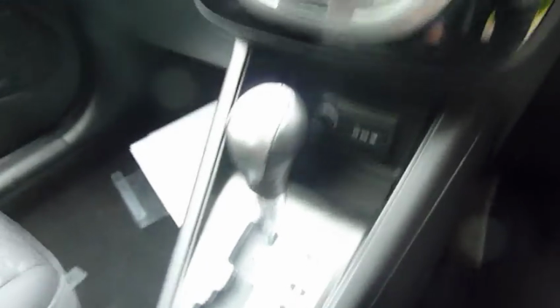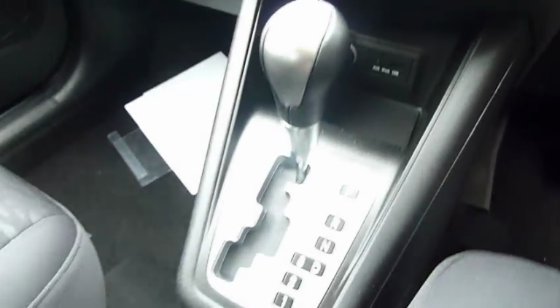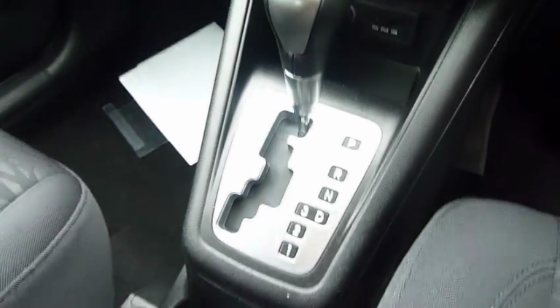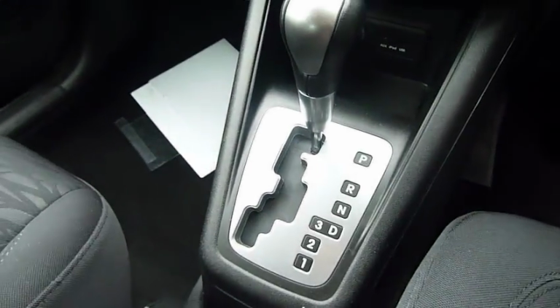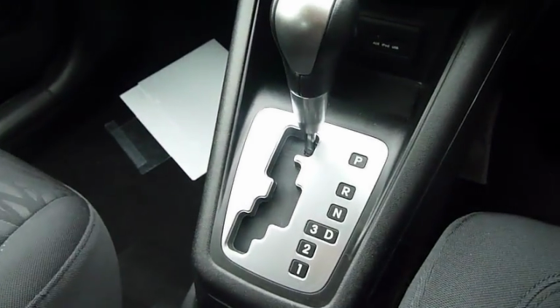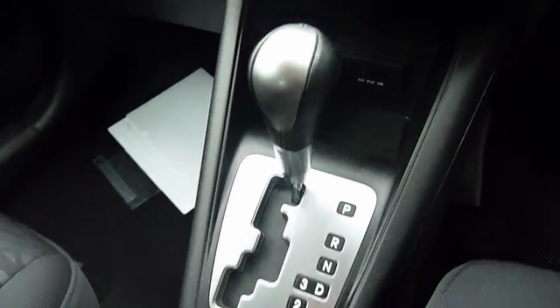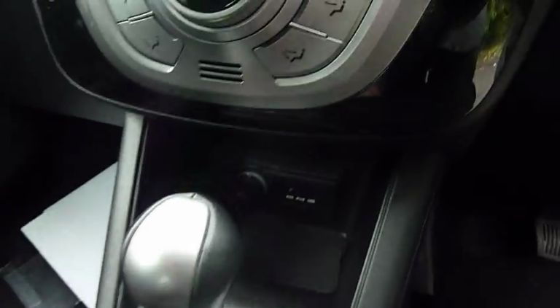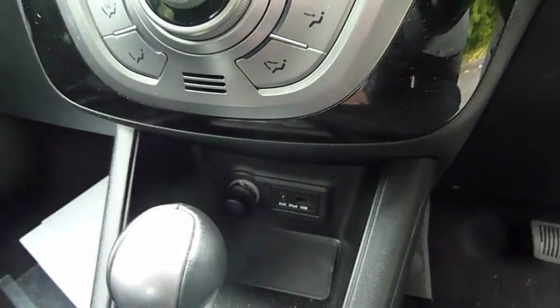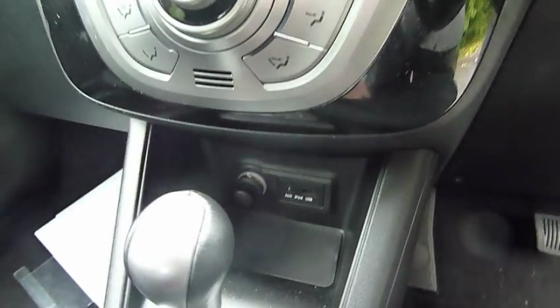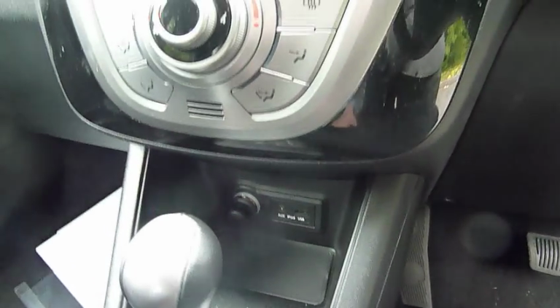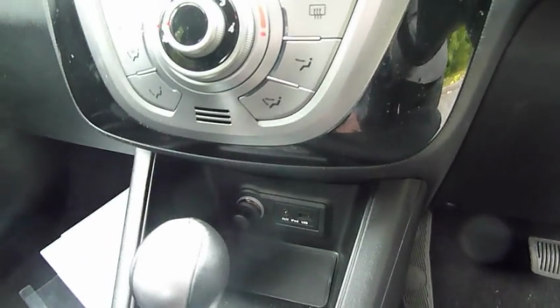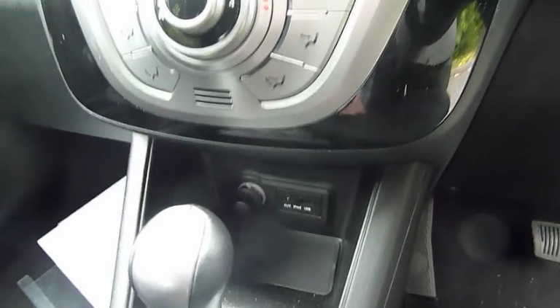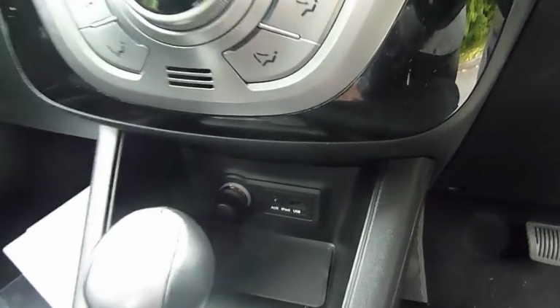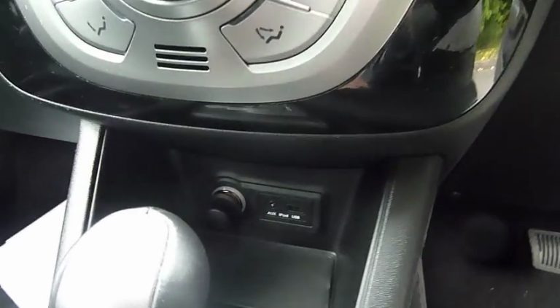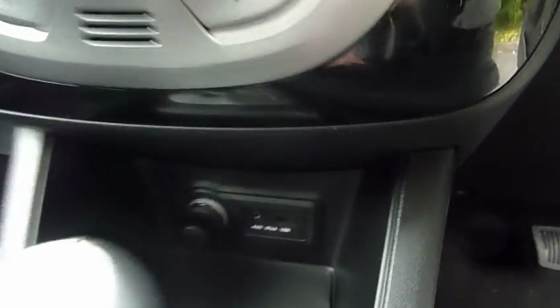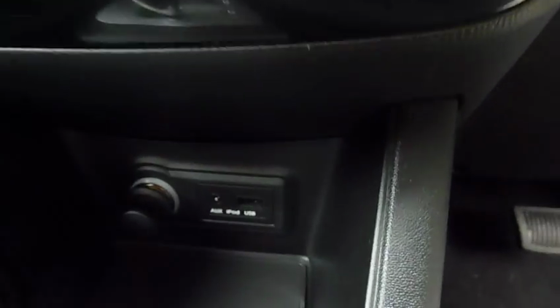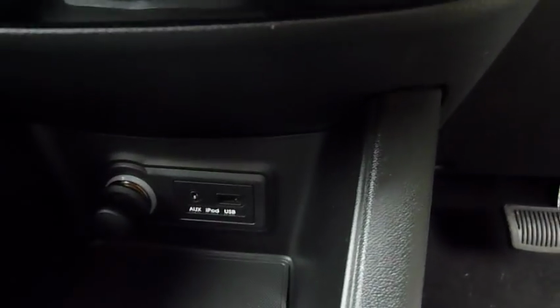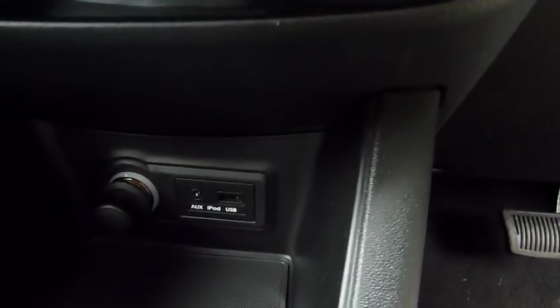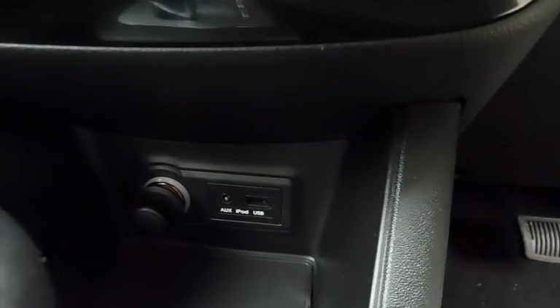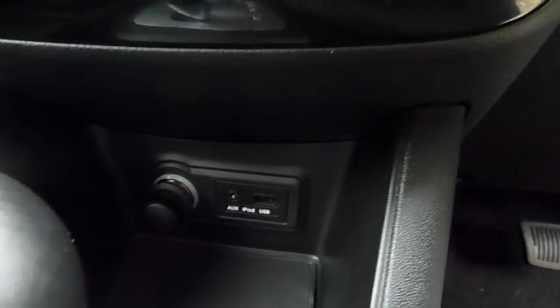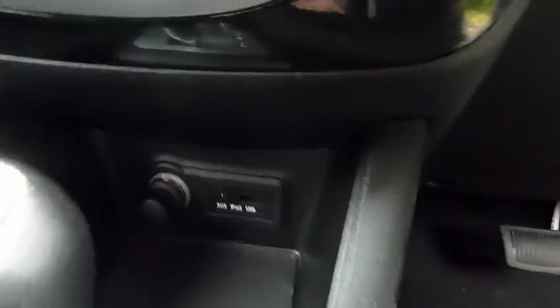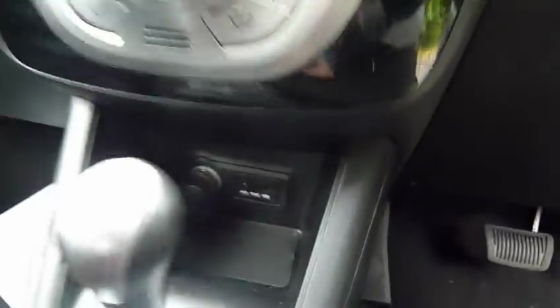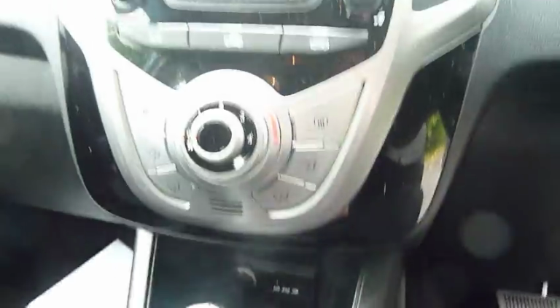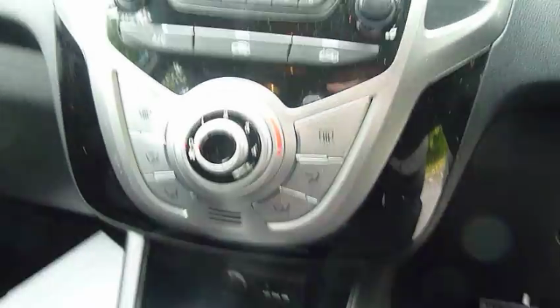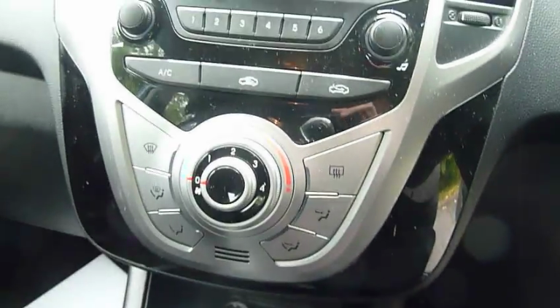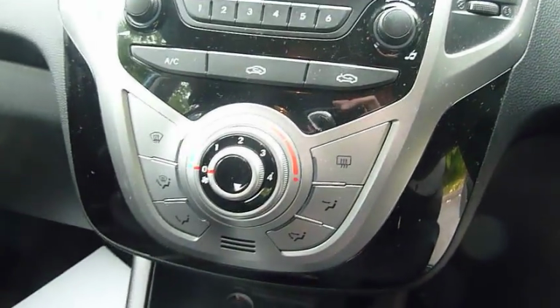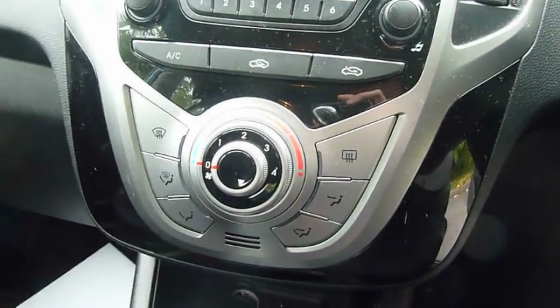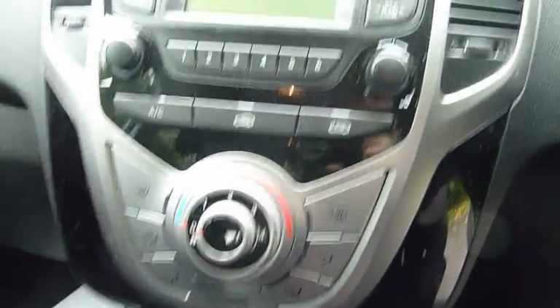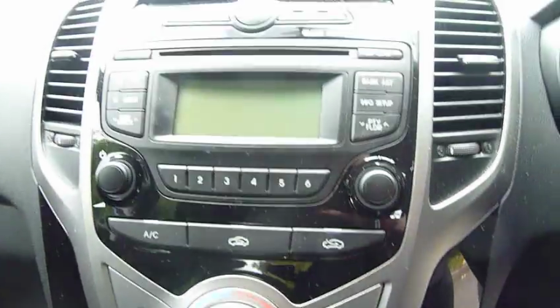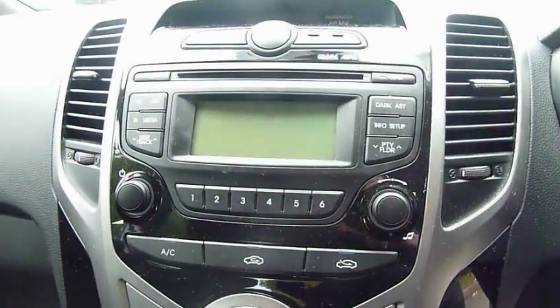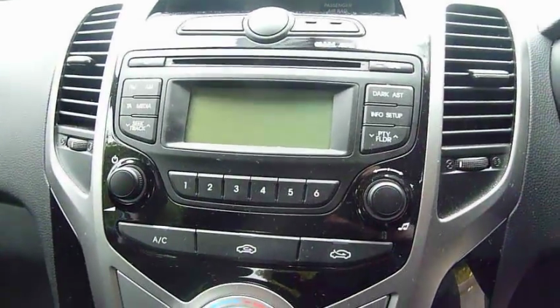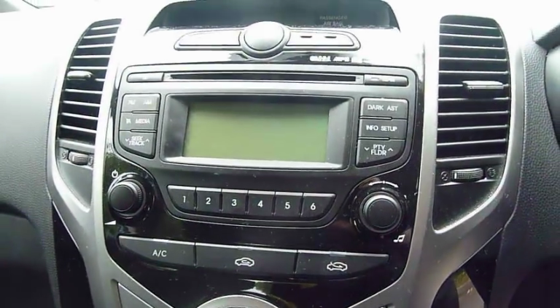You can see the car's got an automatic gearbox — a really nice auto as well, drives very smoothly. You've also got USB ports and auxiliary plug-in, along with air conditioning and a CD radio.